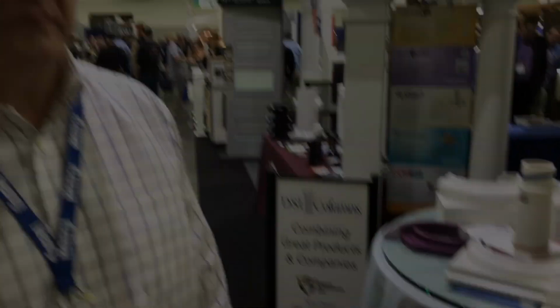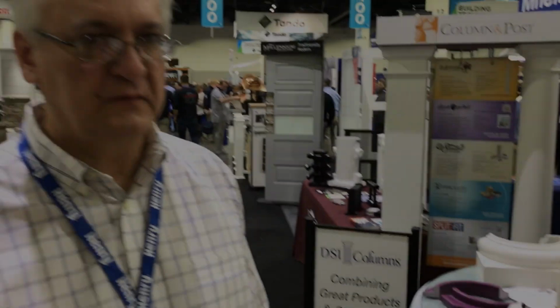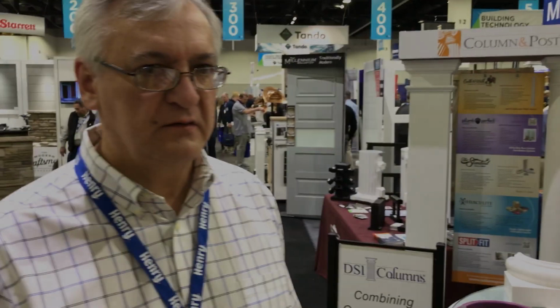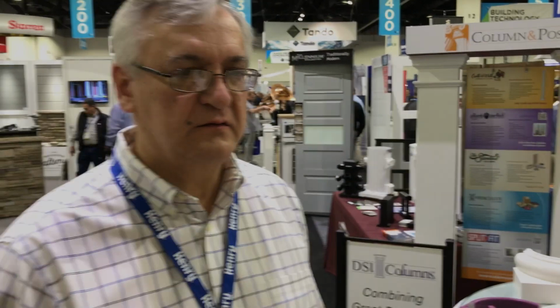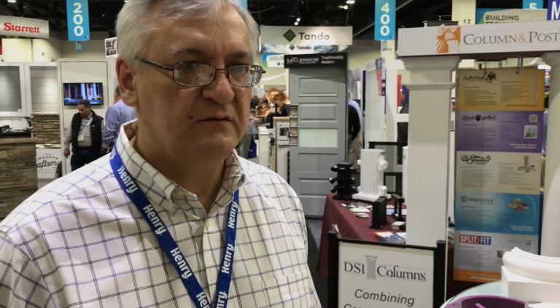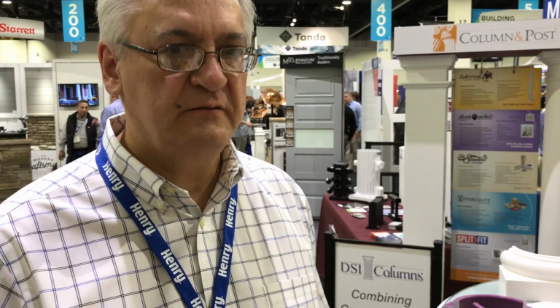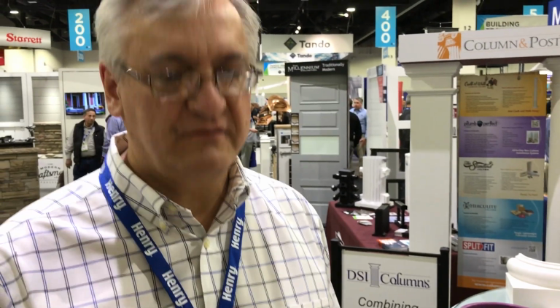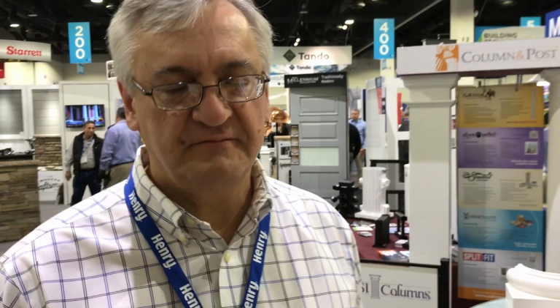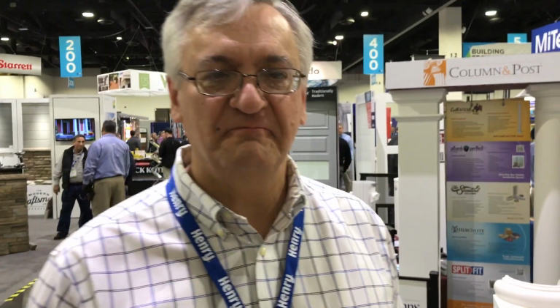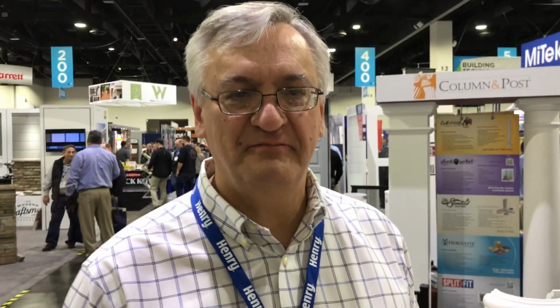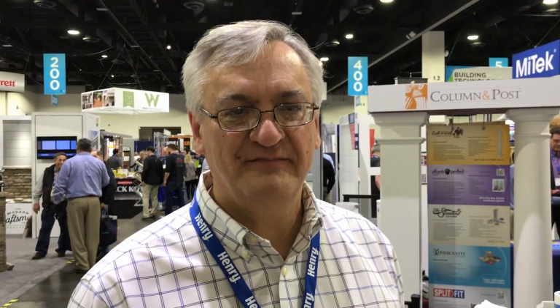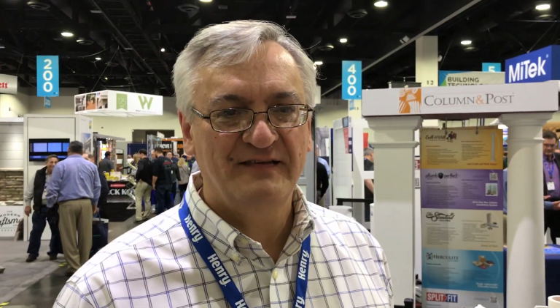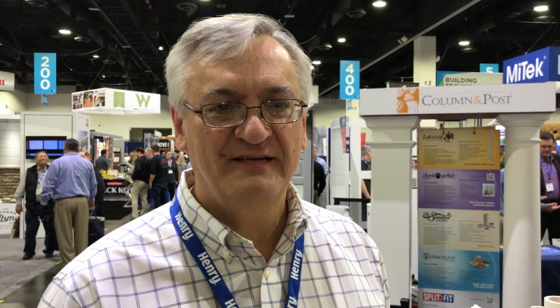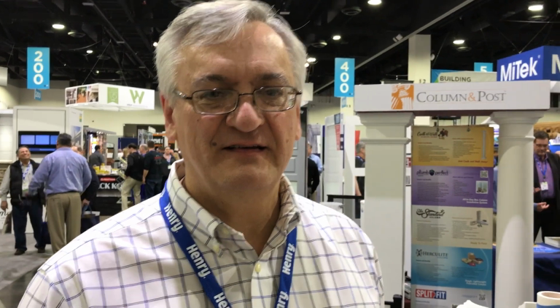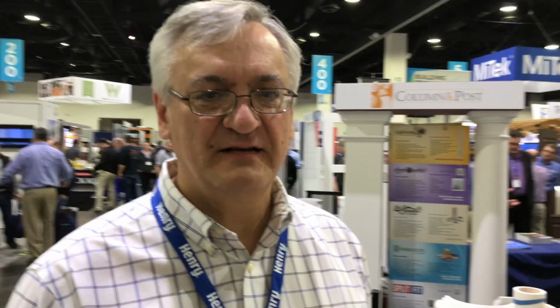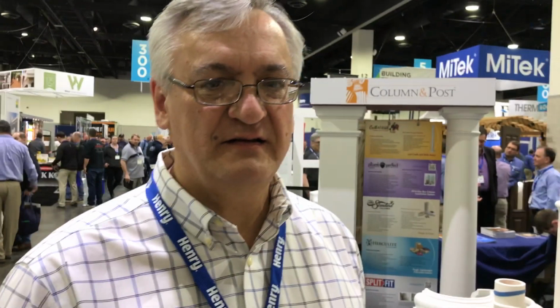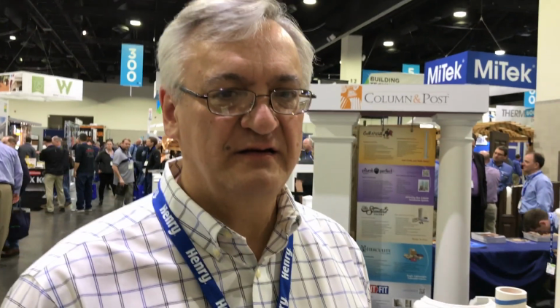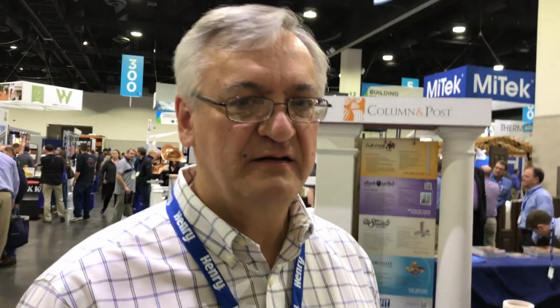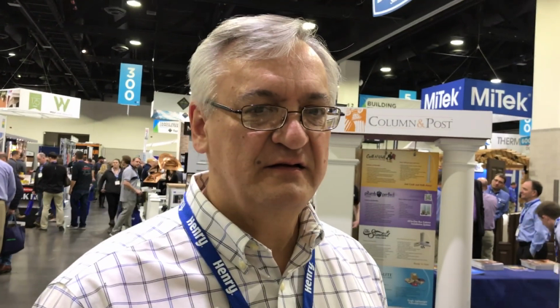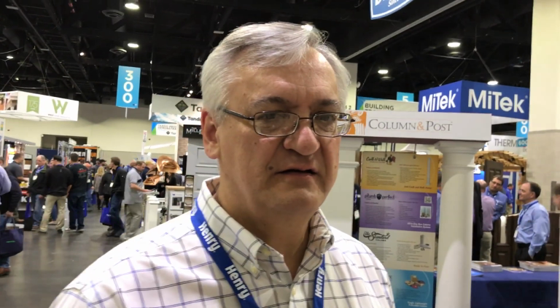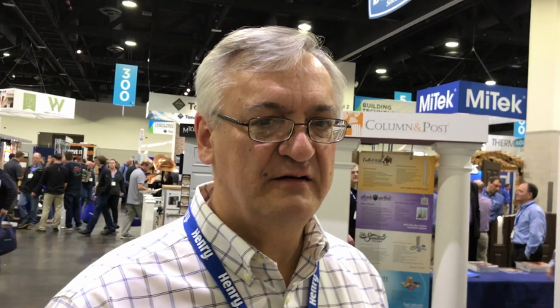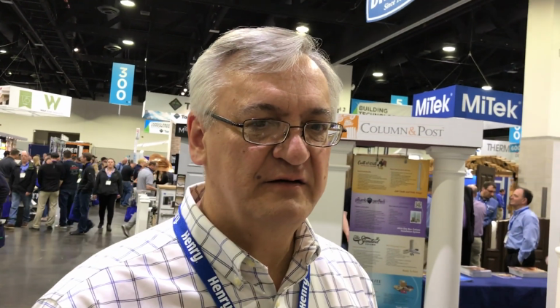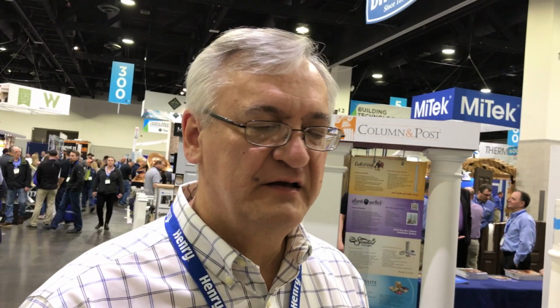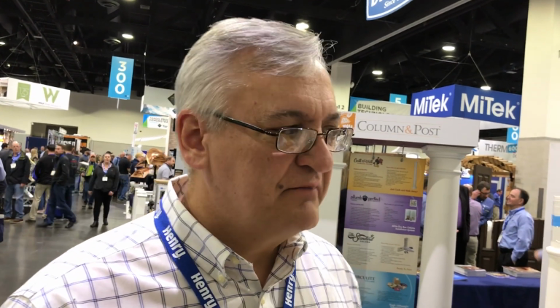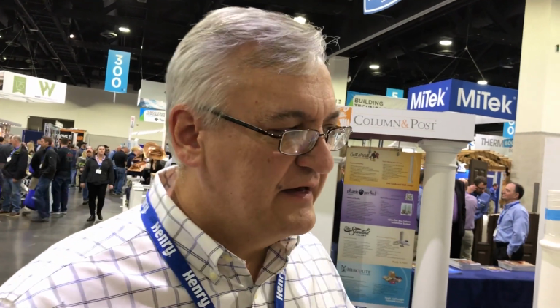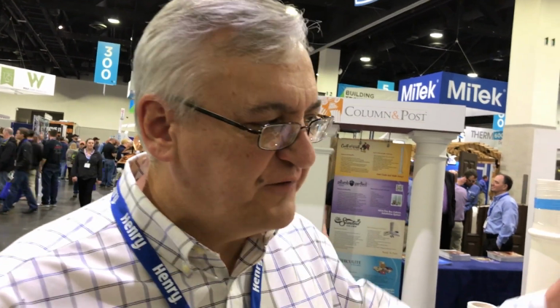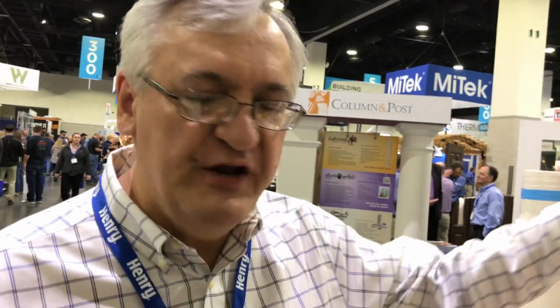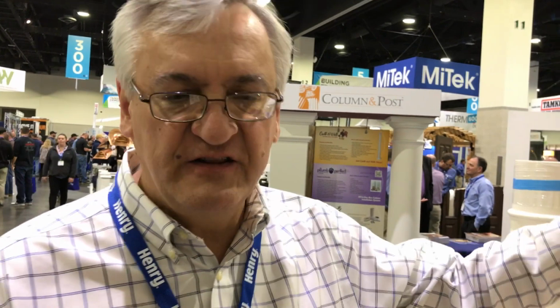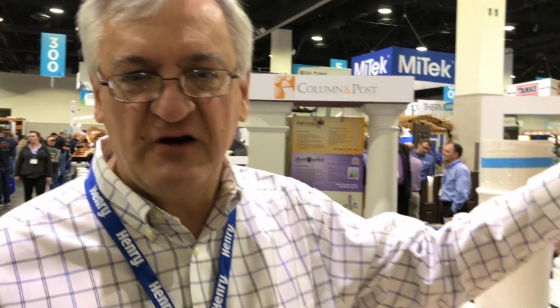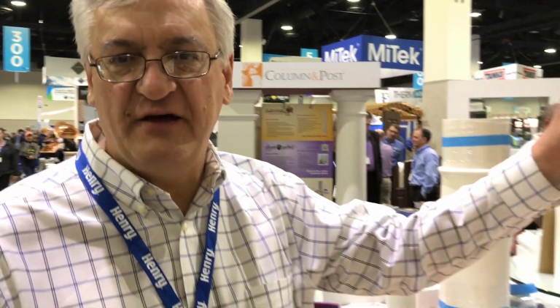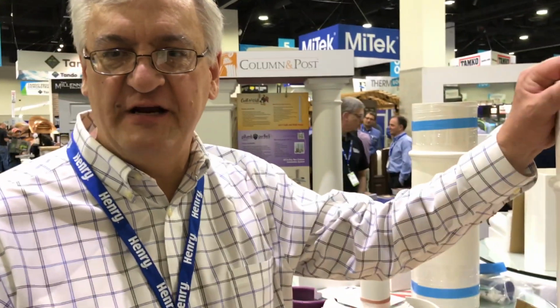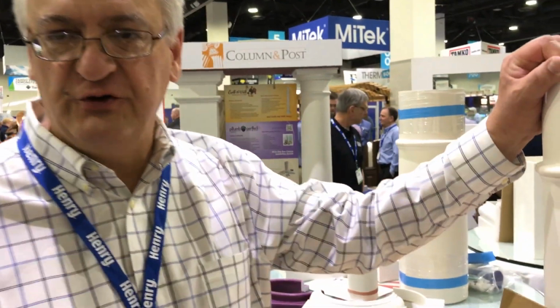Hi, I'm here with David Silizzi from Digger Specialties. He's going to describe this product. It's fairly new — about three years old.